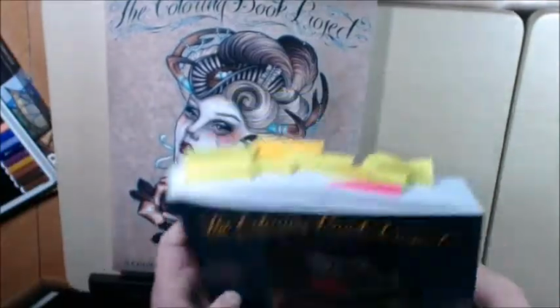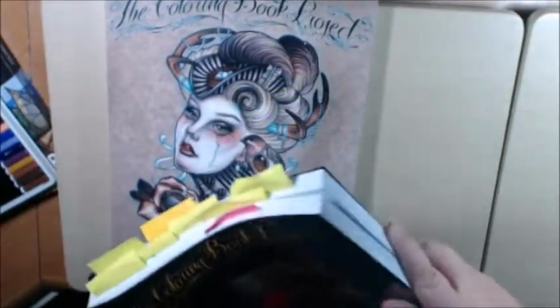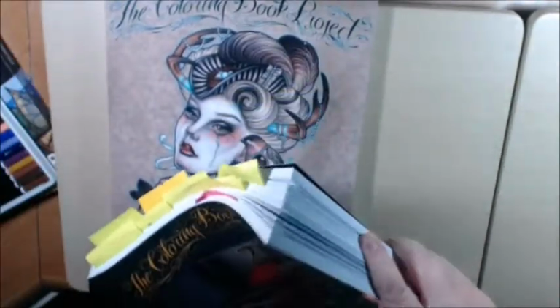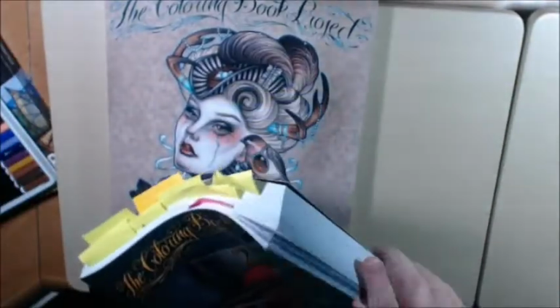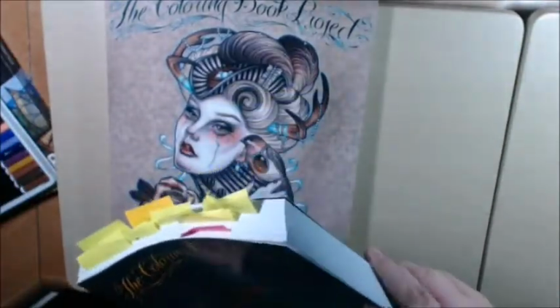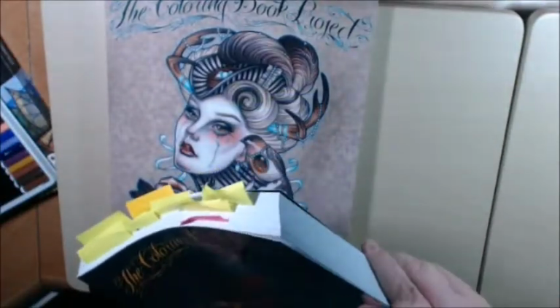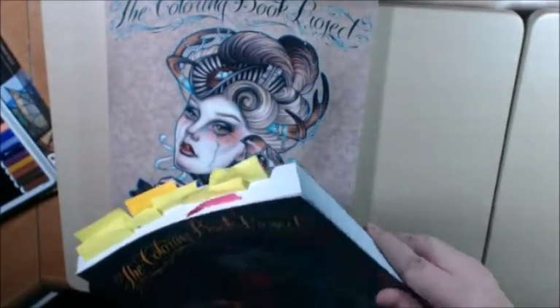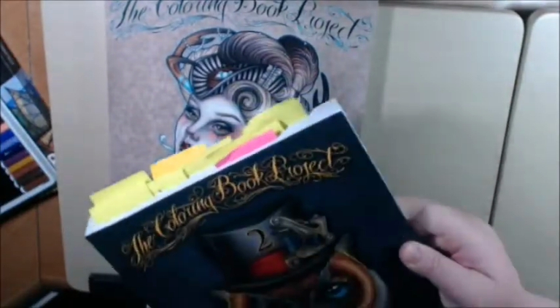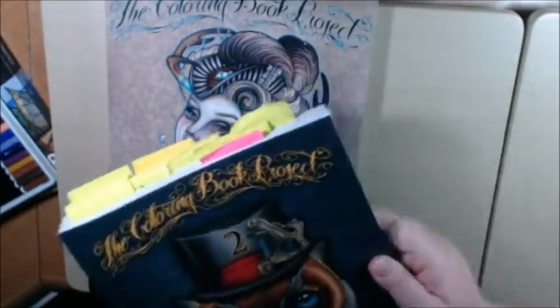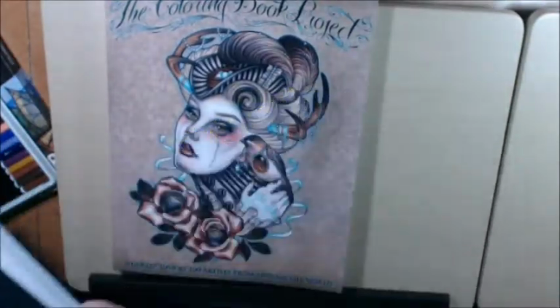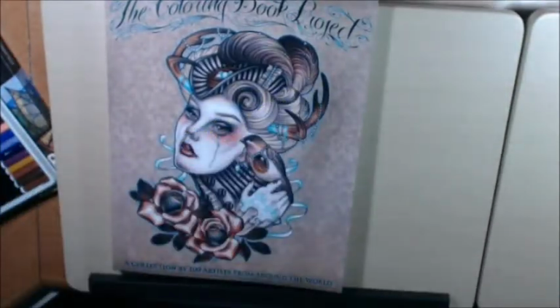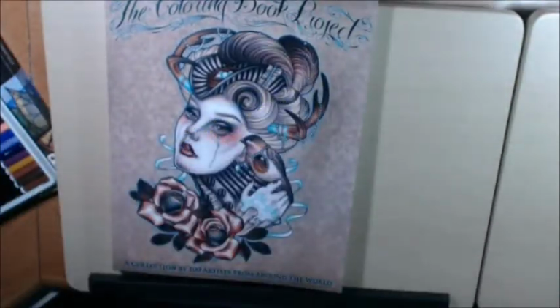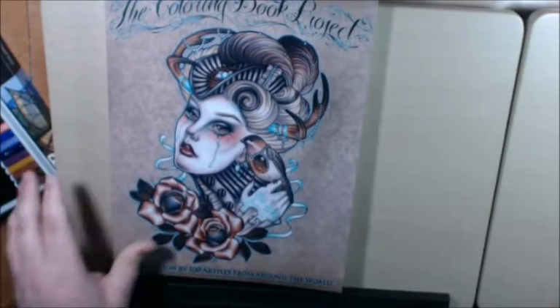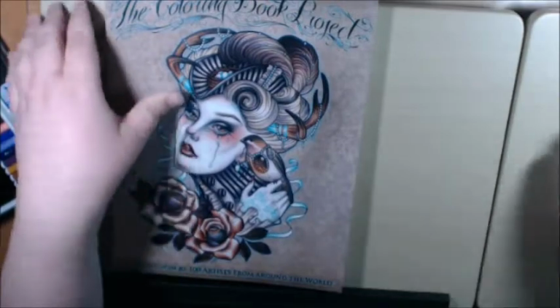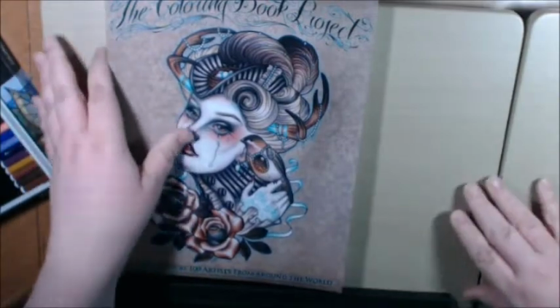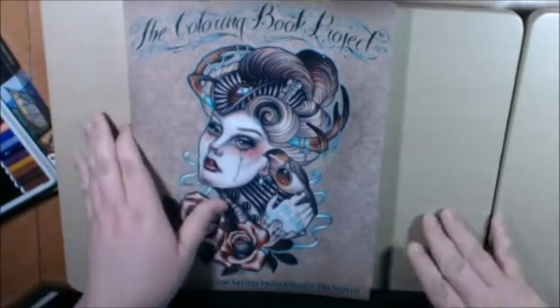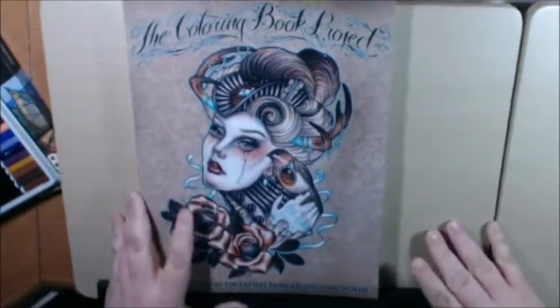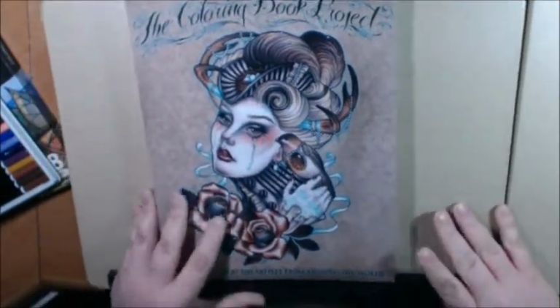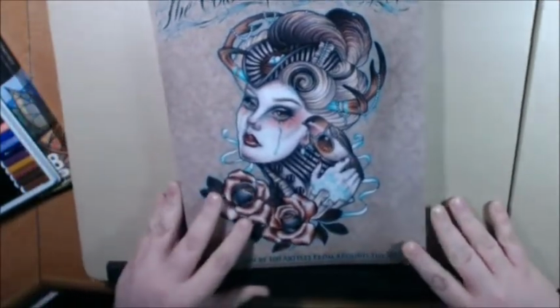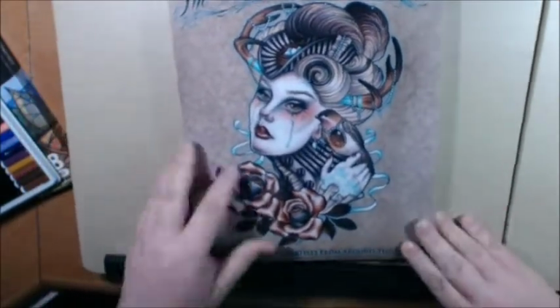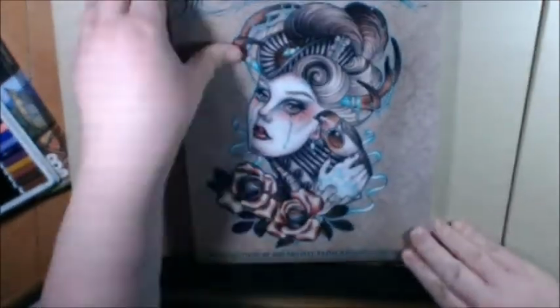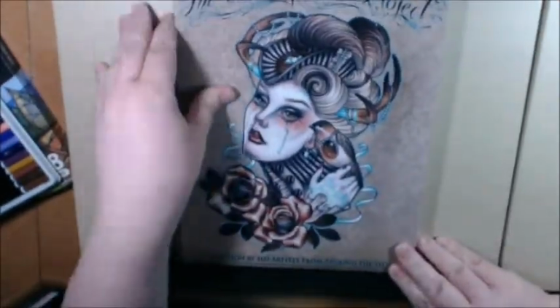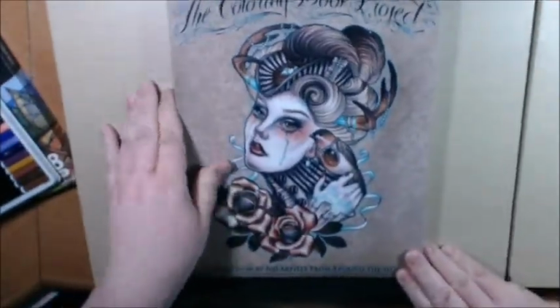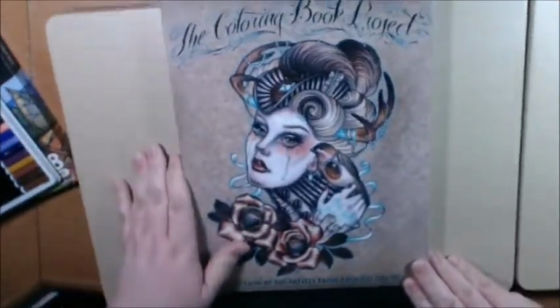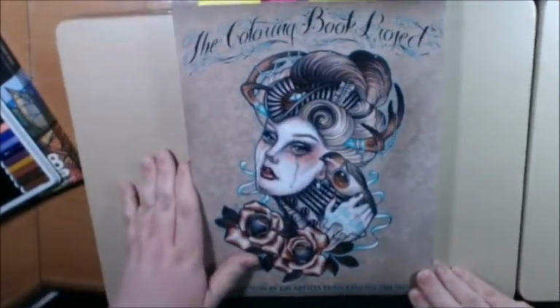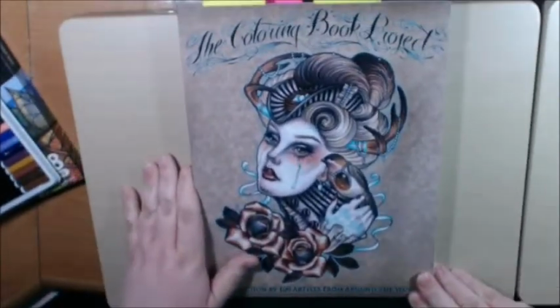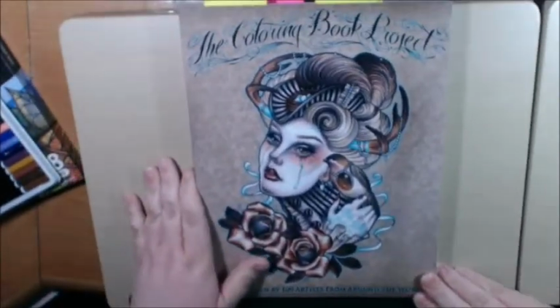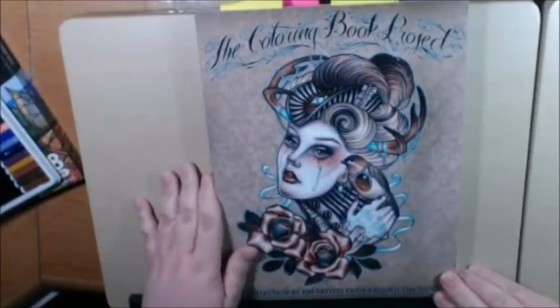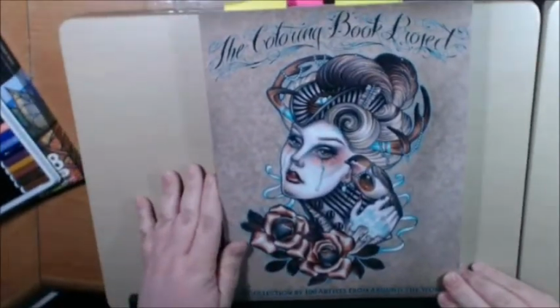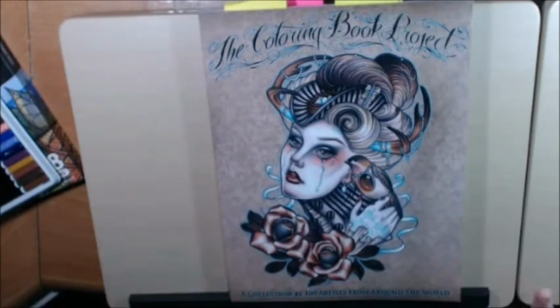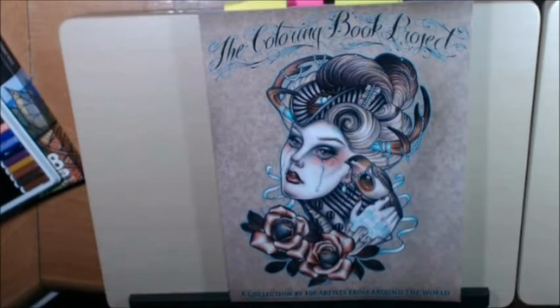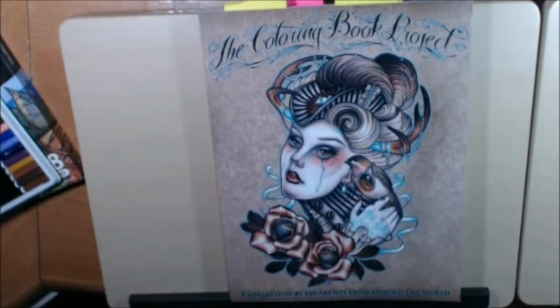Look how big Book 2 is — it's like a telephone book, if we still have telephone books. Anyway, let's start with the Coloring Book Project Book 1.